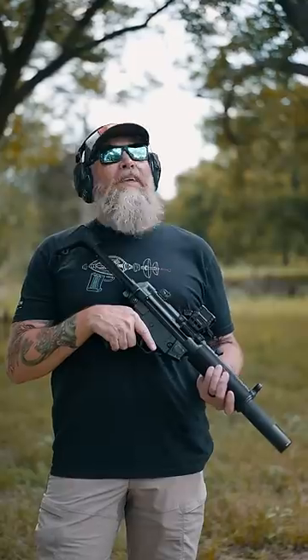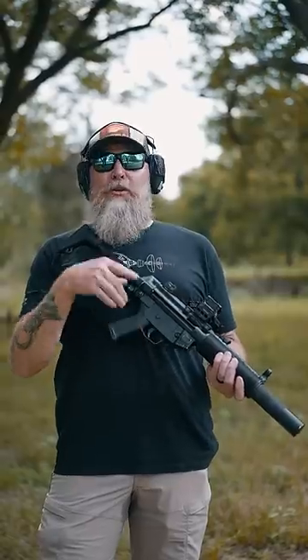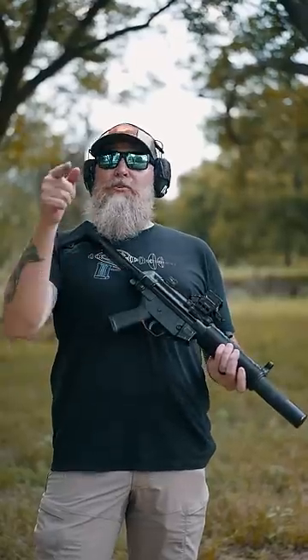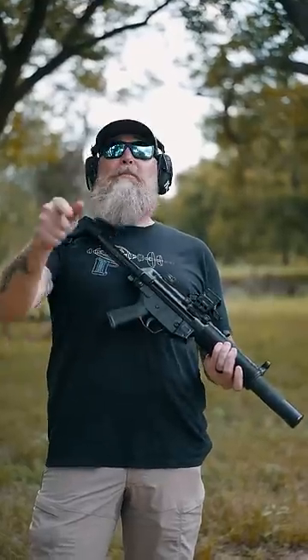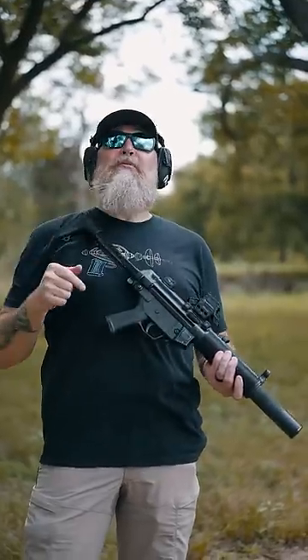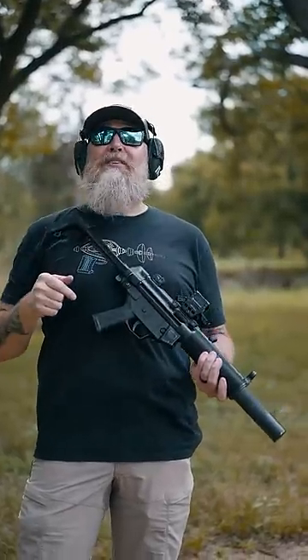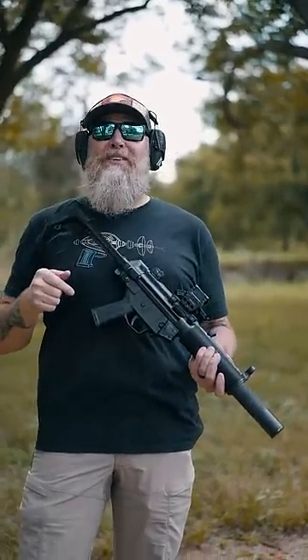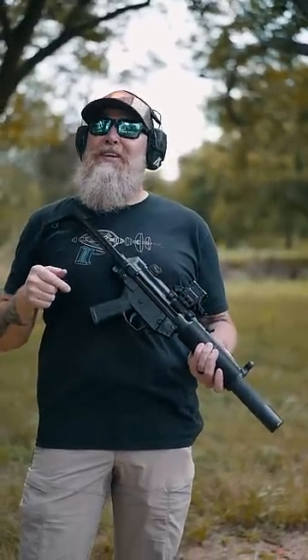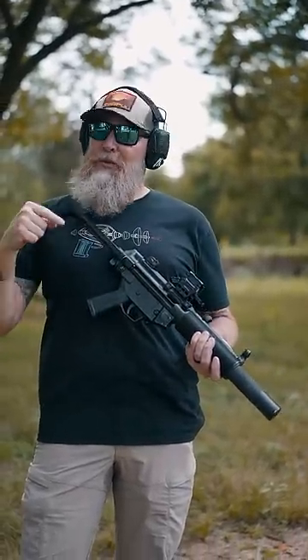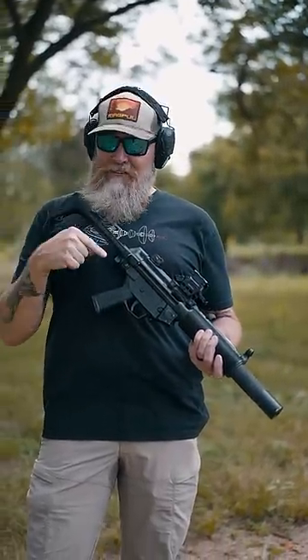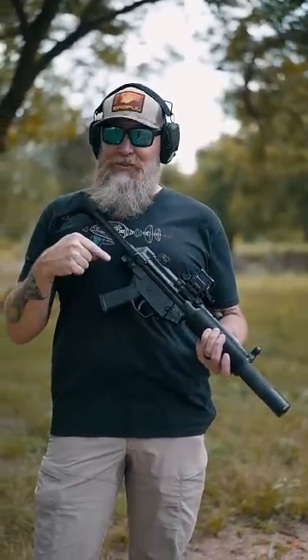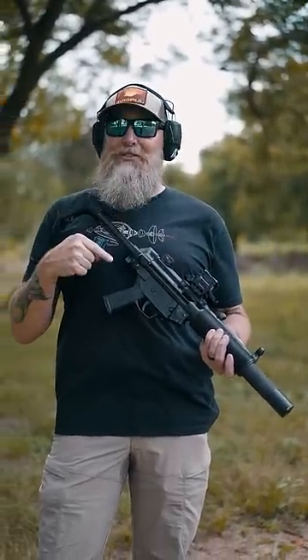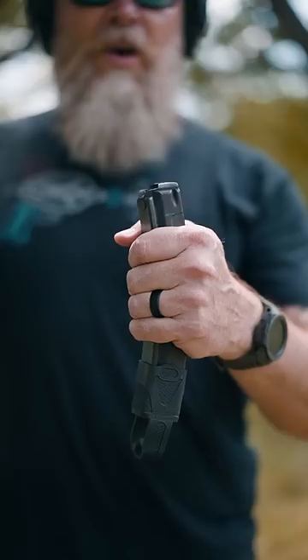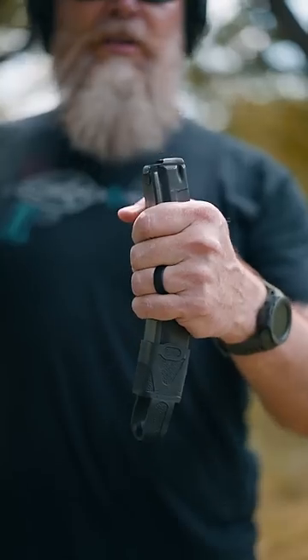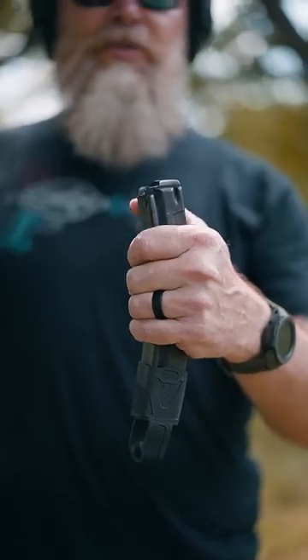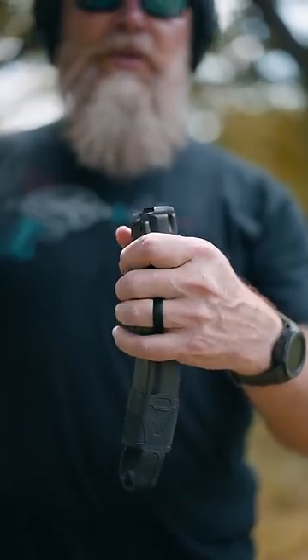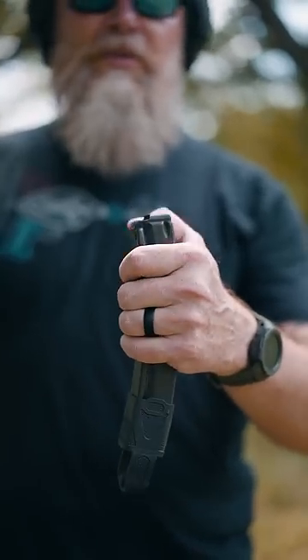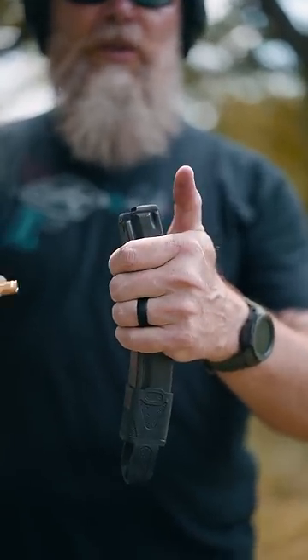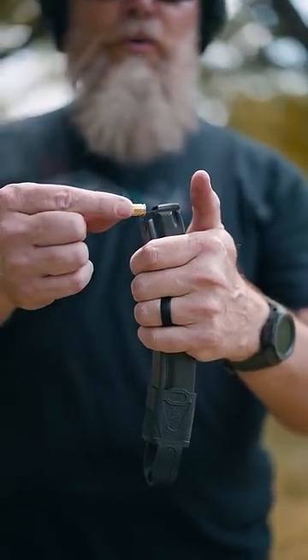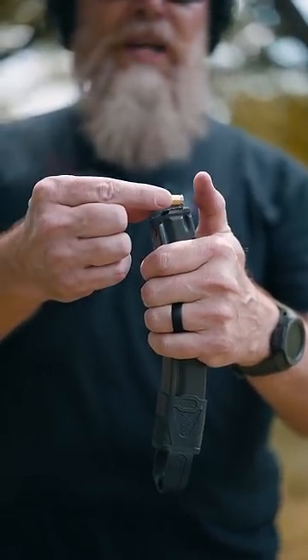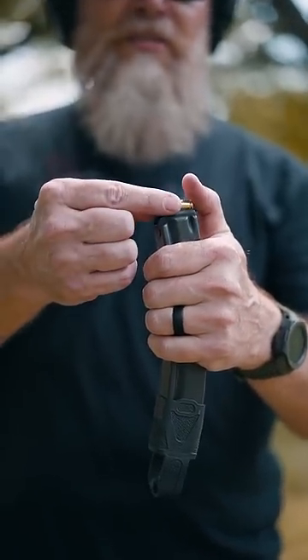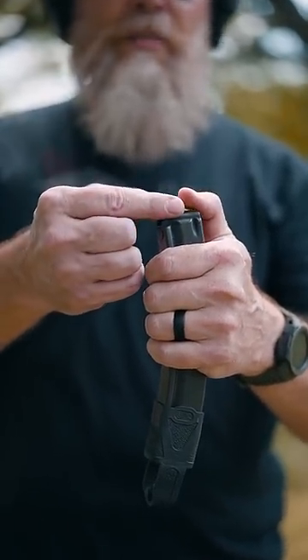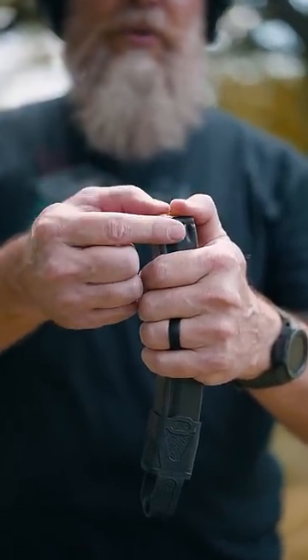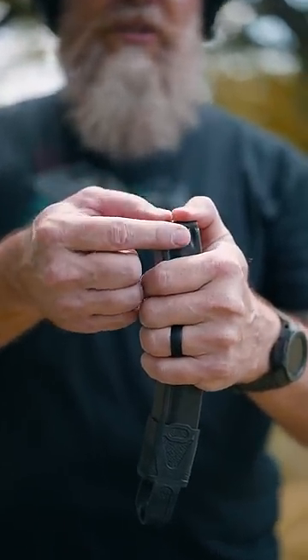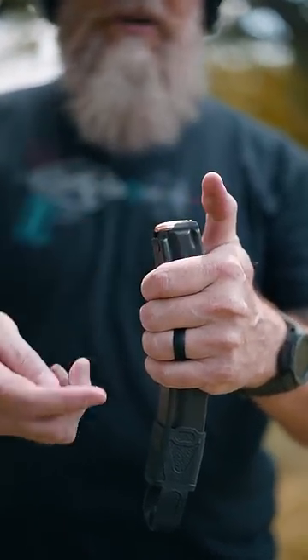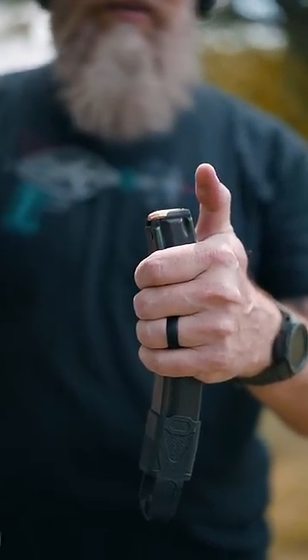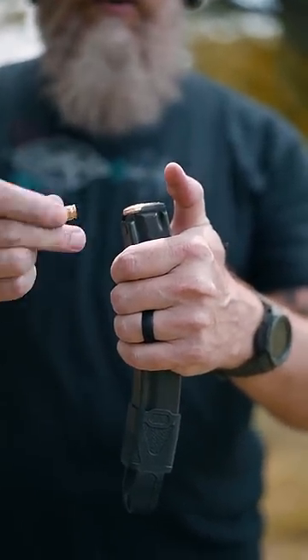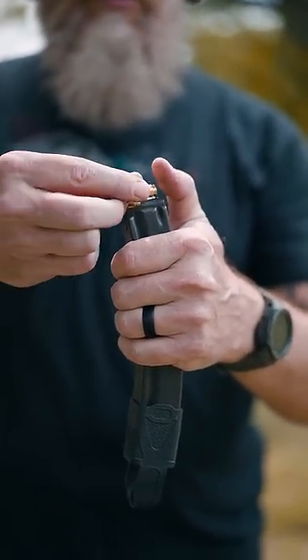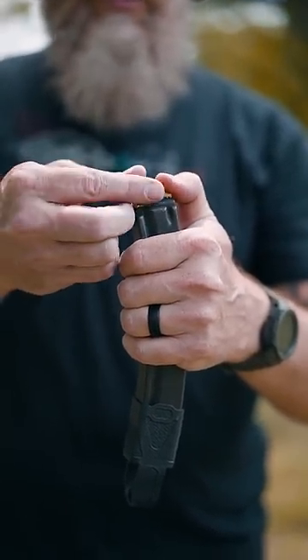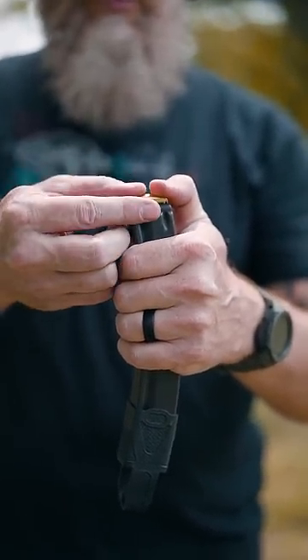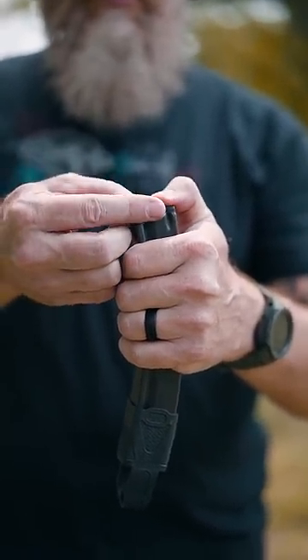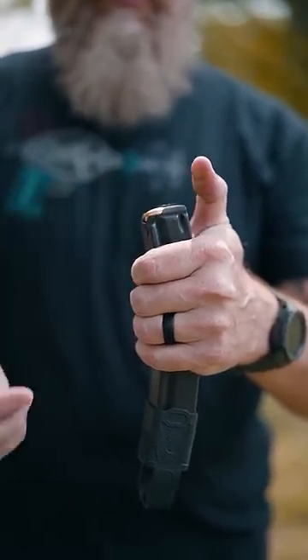How to use an MP5 SD with a fun switch. The first thing we're going to do is load the magazine by pushing down on your 9mm rounds.